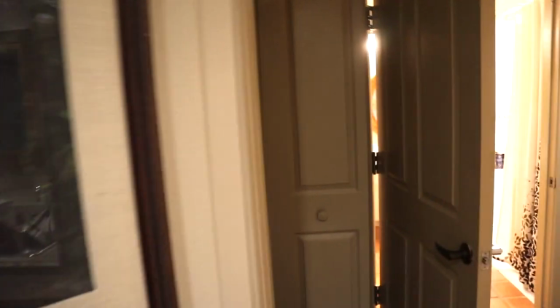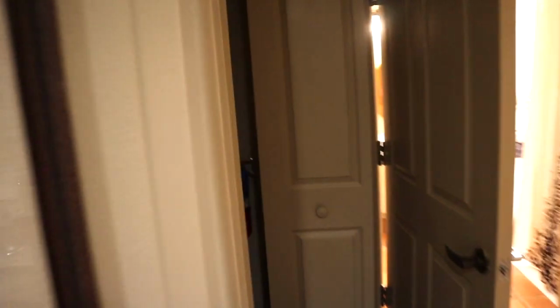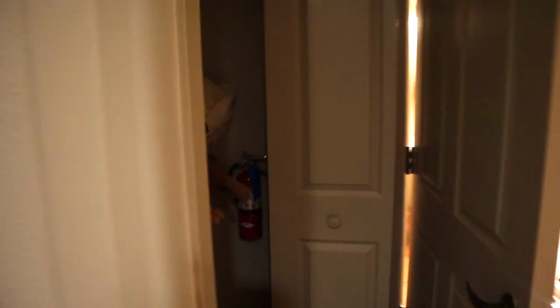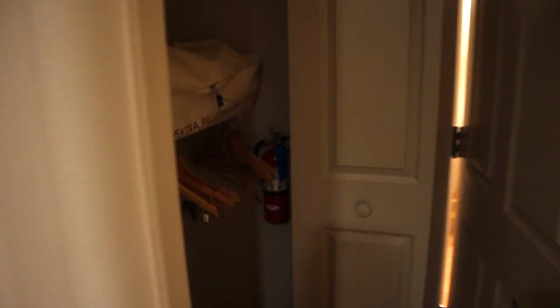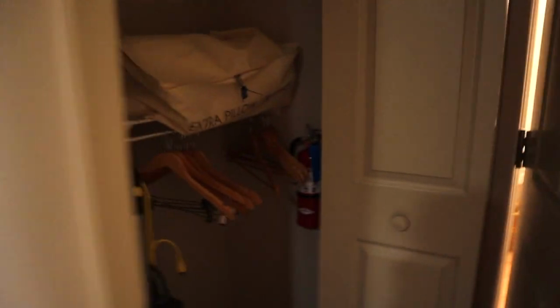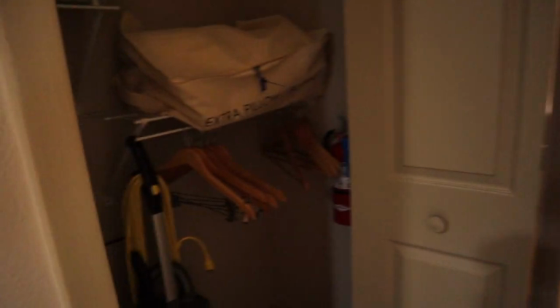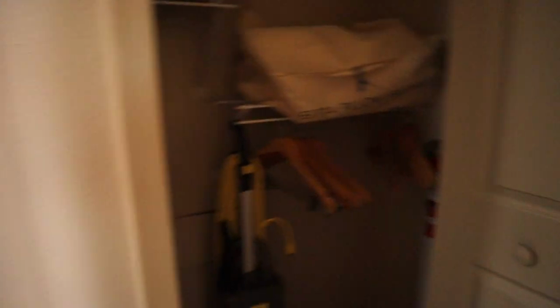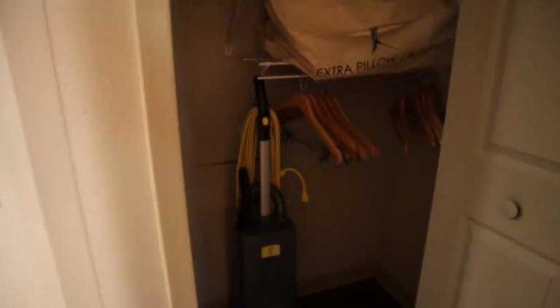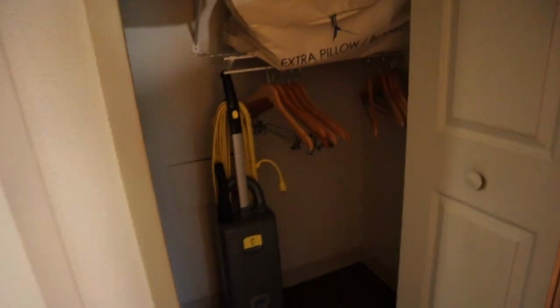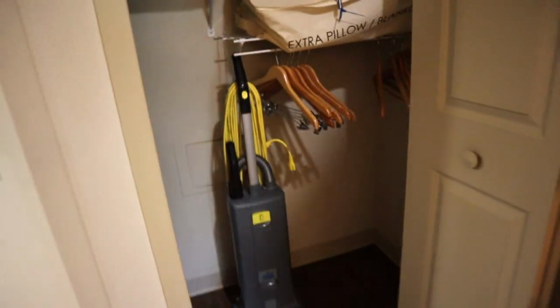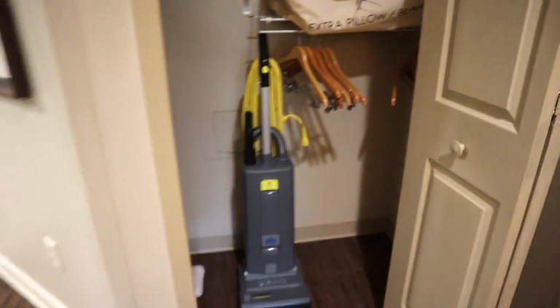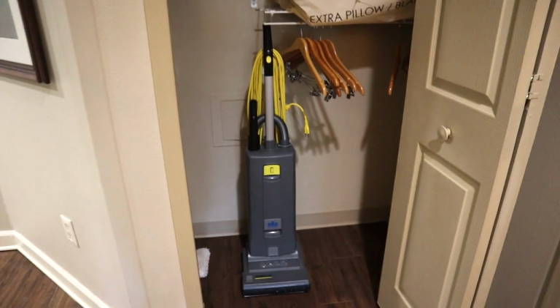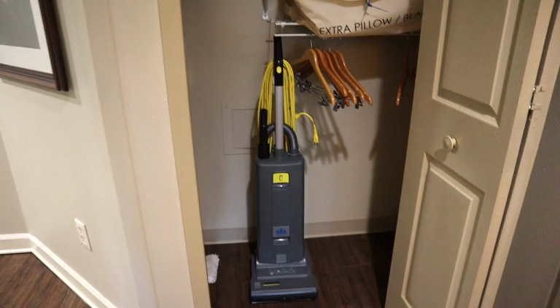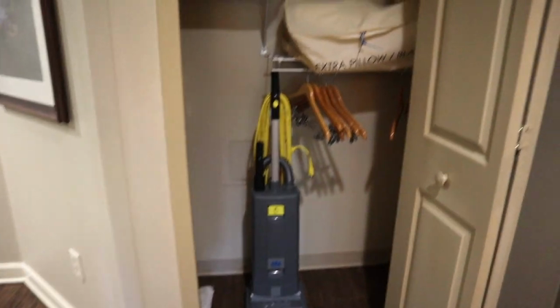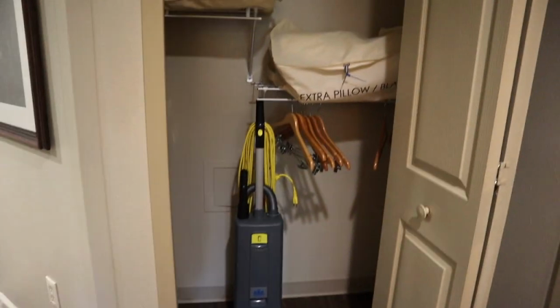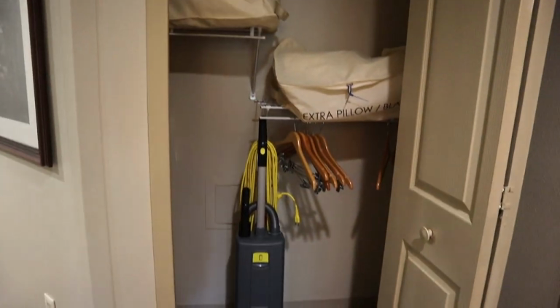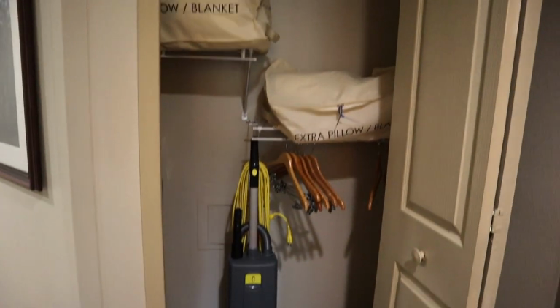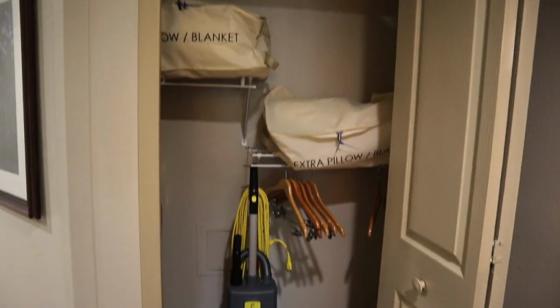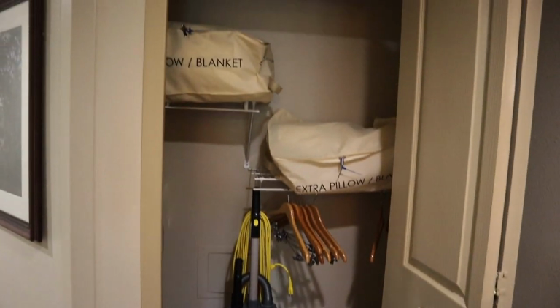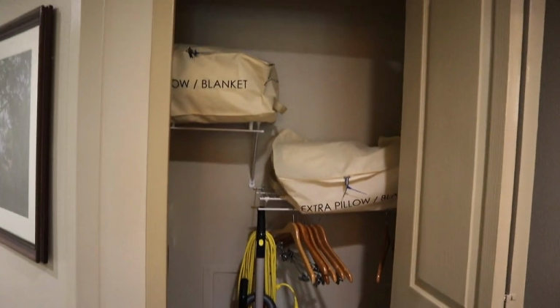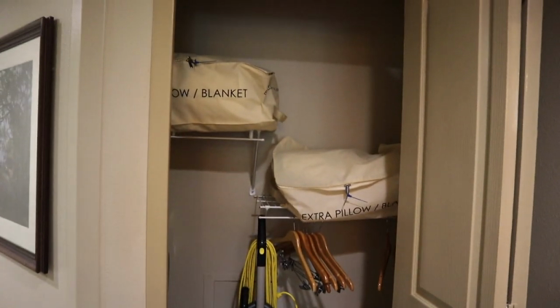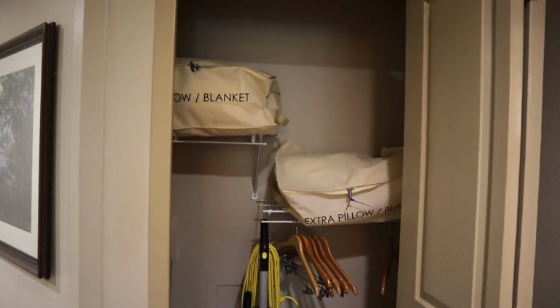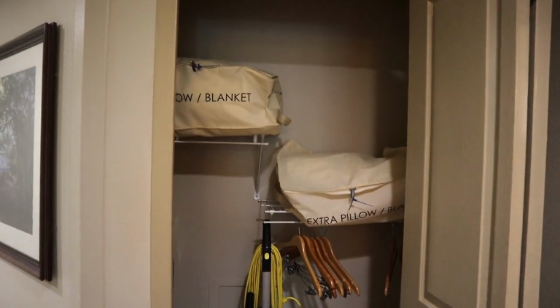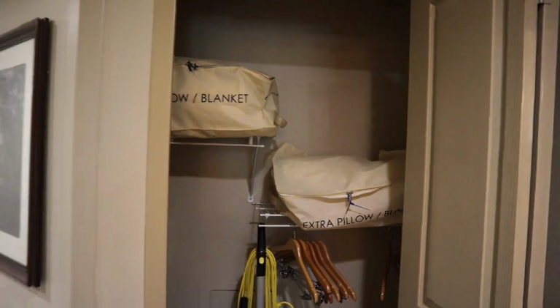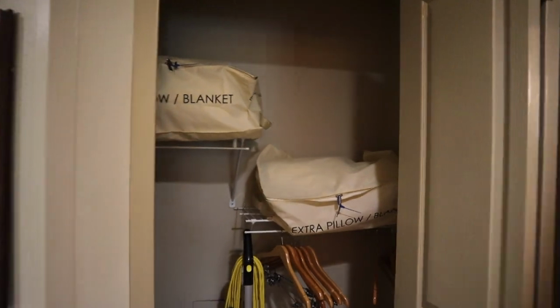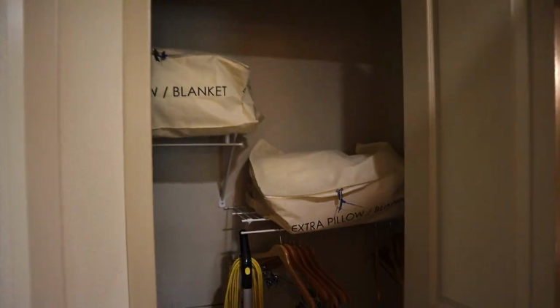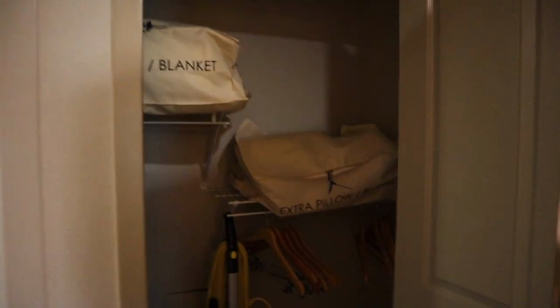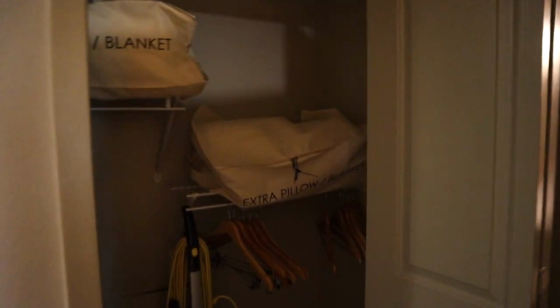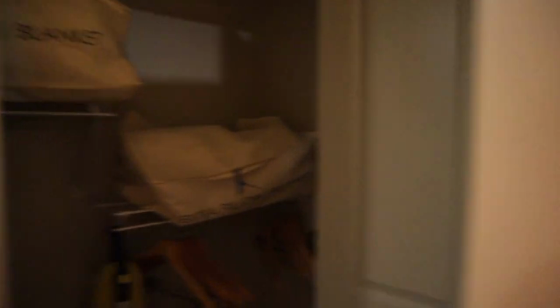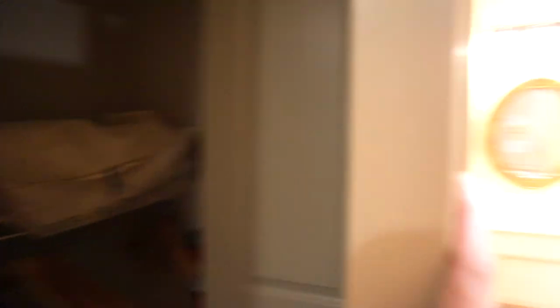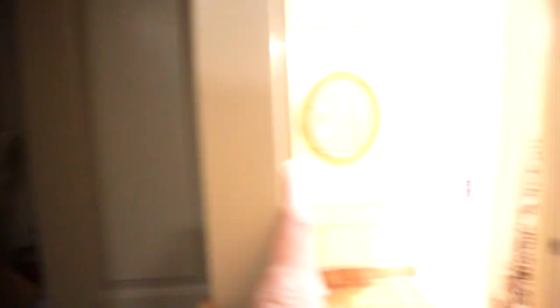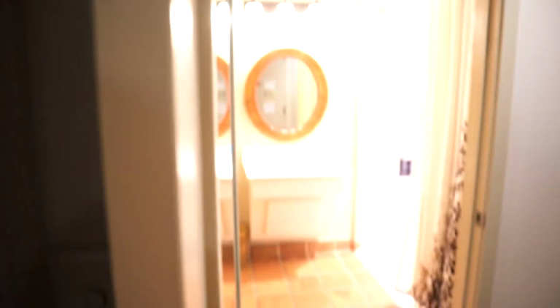And then you come to the closet. There was plenty of hanging room with a lot of hangers — you could always ask for more if you needed them — as well as a vacuum cleaner, a dry mop, and the bedding for the pull-out sofa bed.